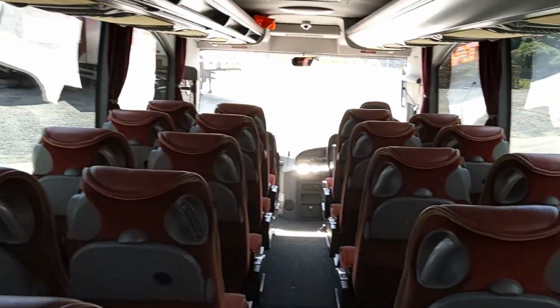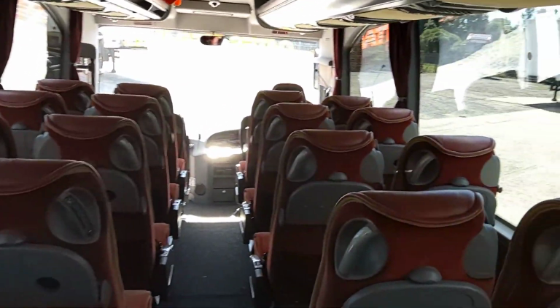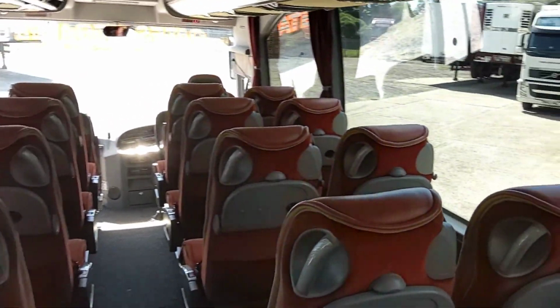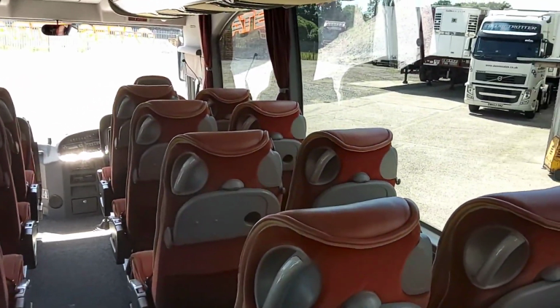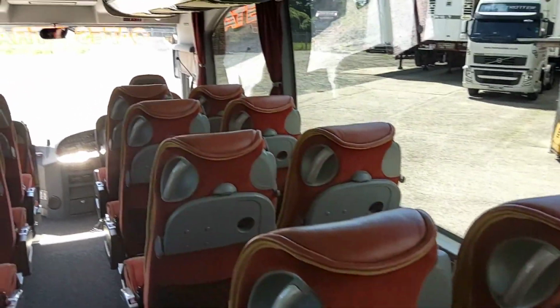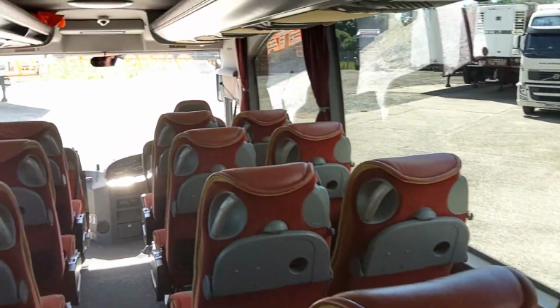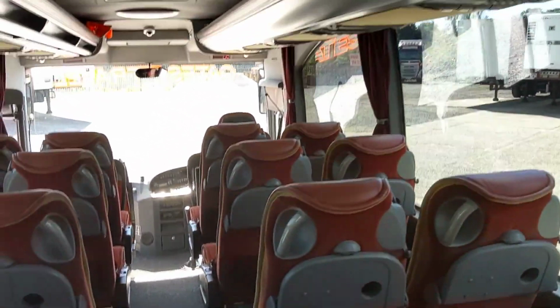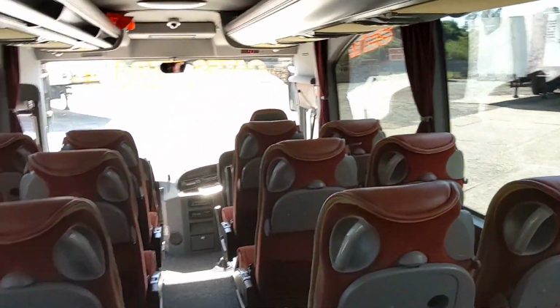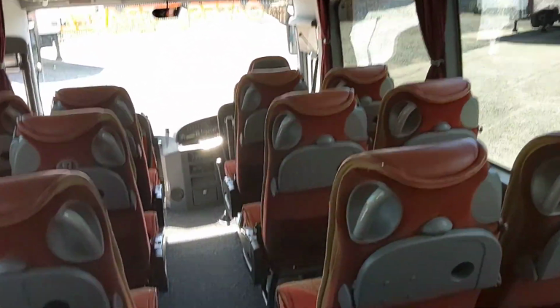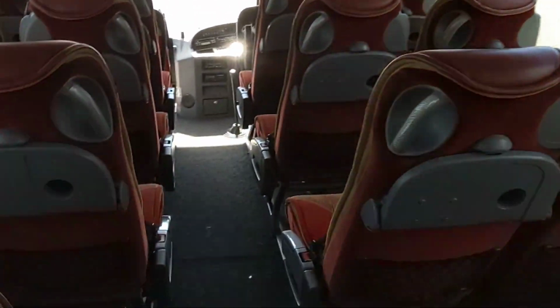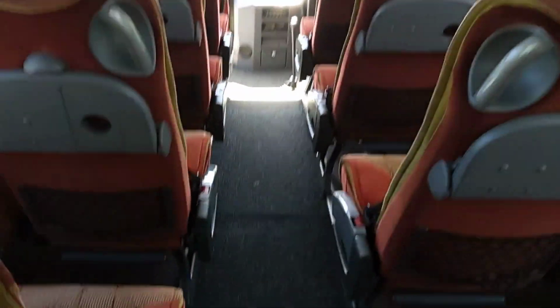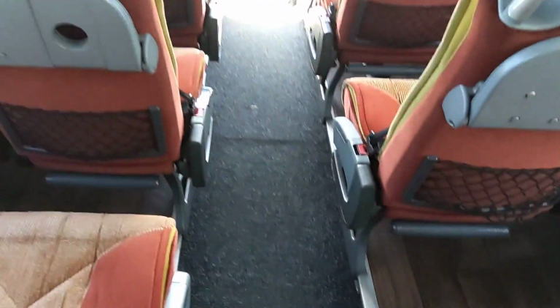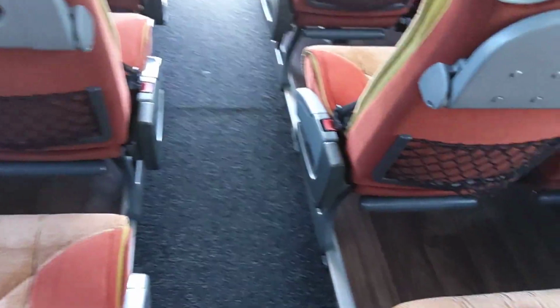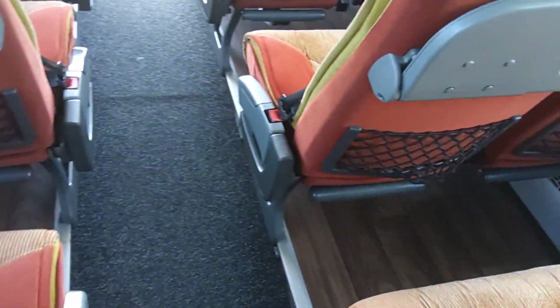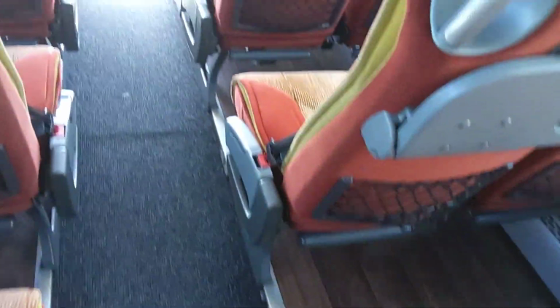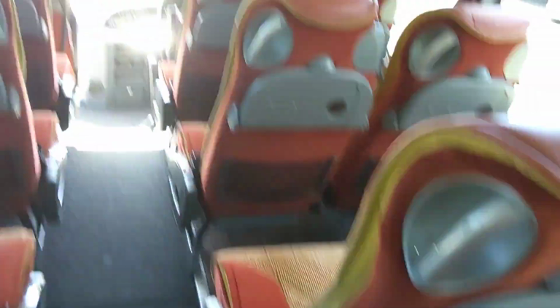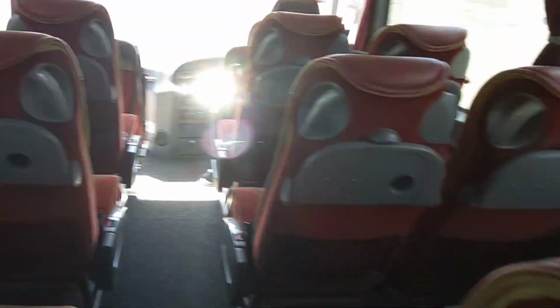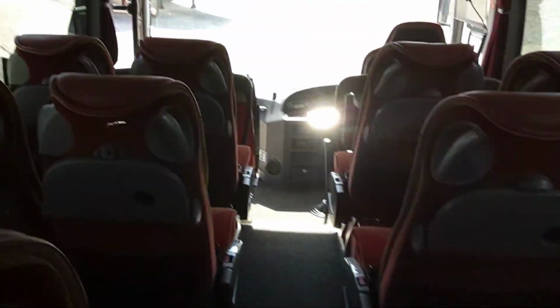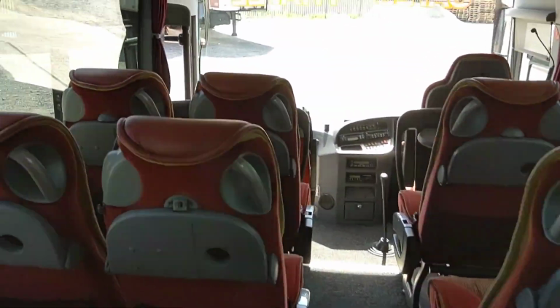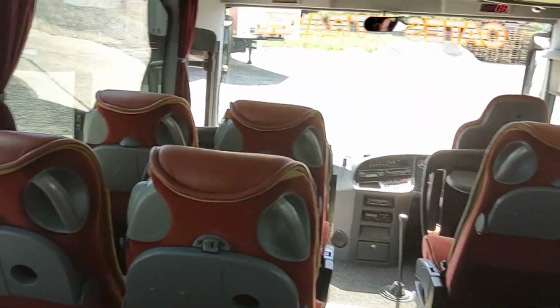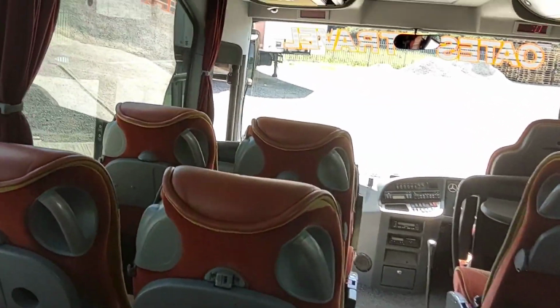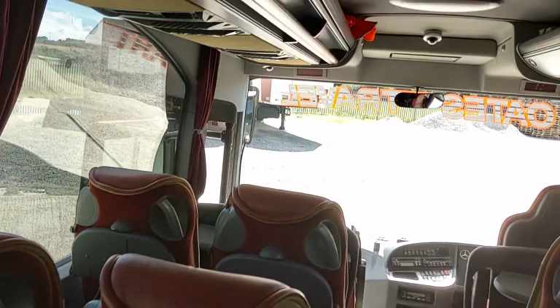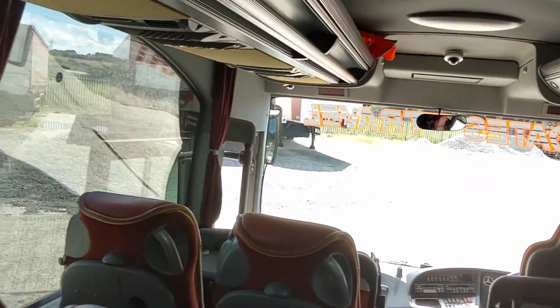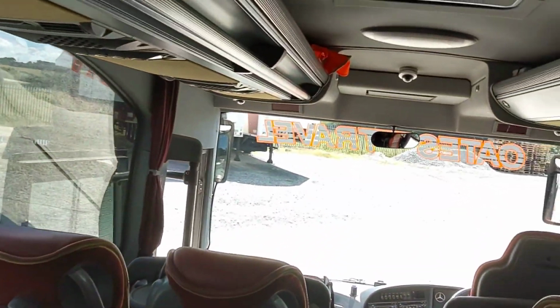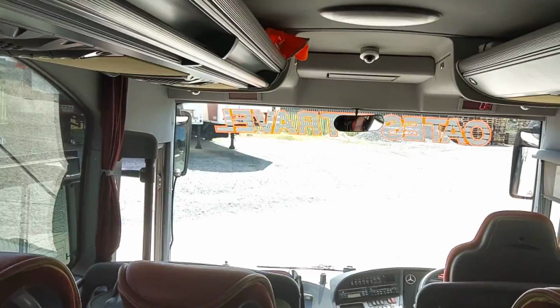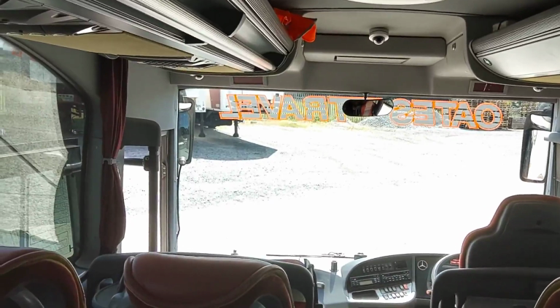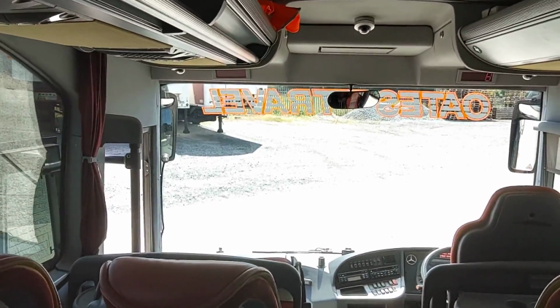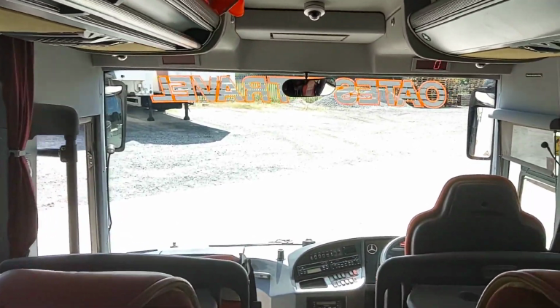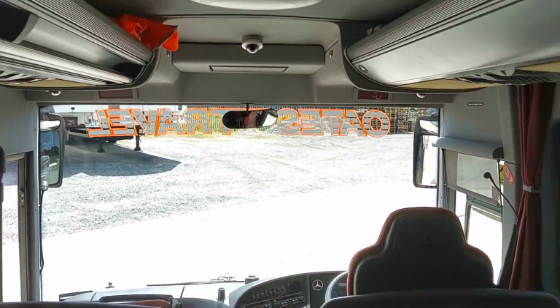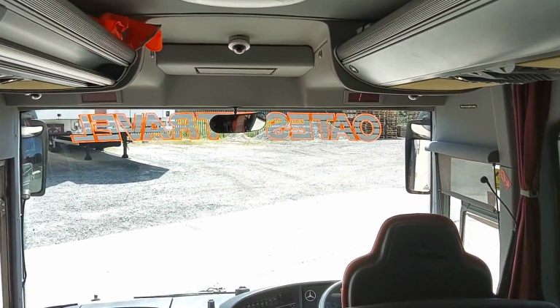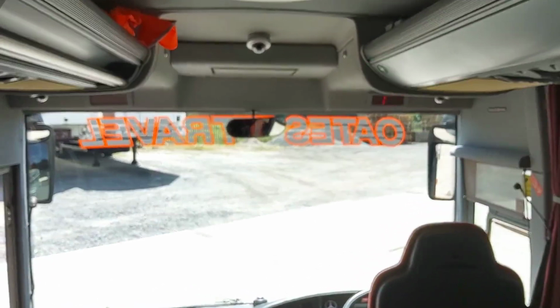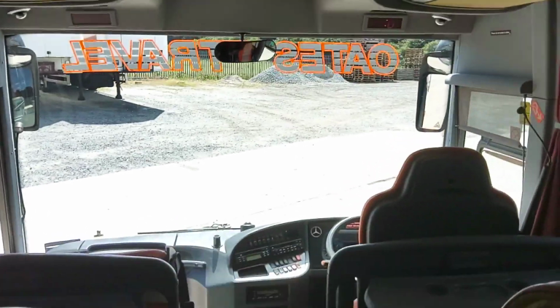Fully air conditioned, as you would expect. There's carpet to the aisle on top of wood effect flooring. The vehicle is wired for DVD with one drop-down monitor at the front, and it's also wired for CCTV.